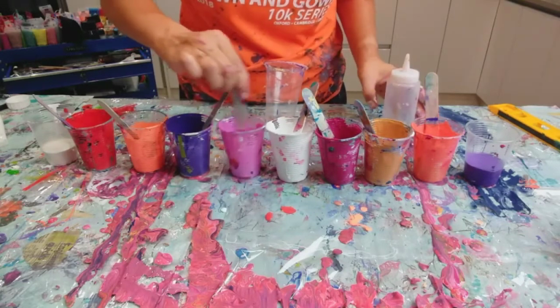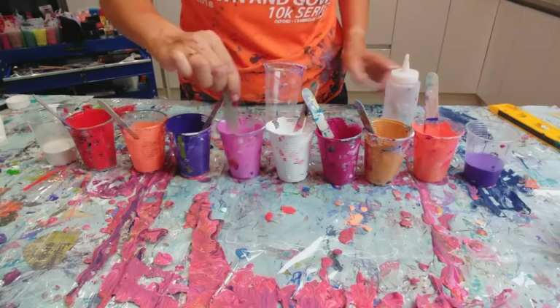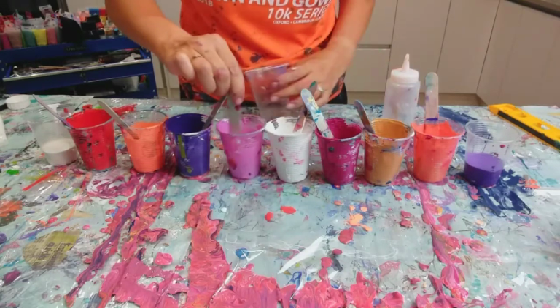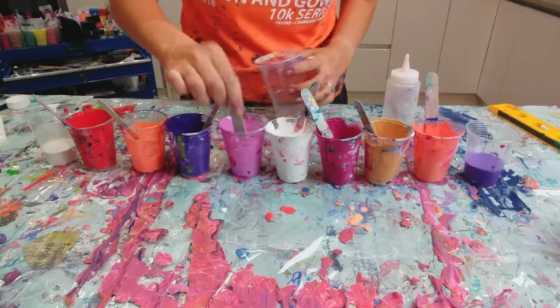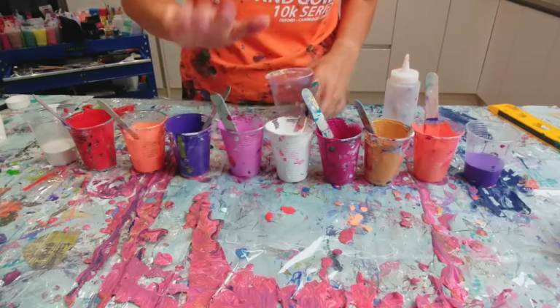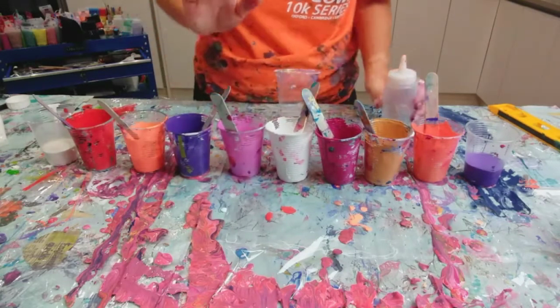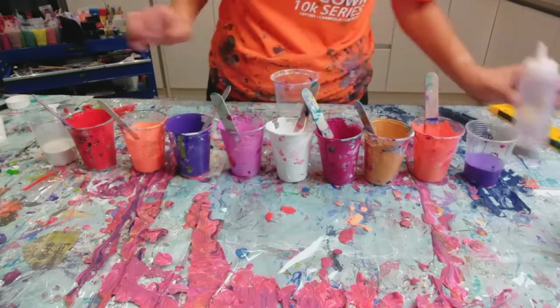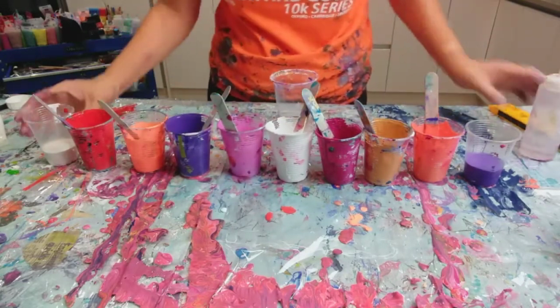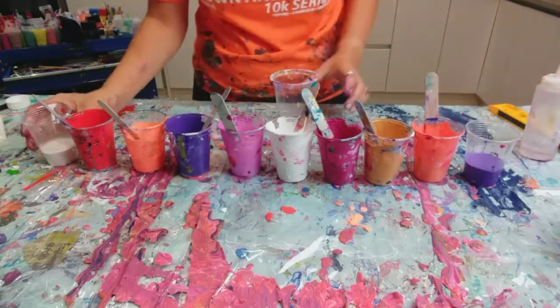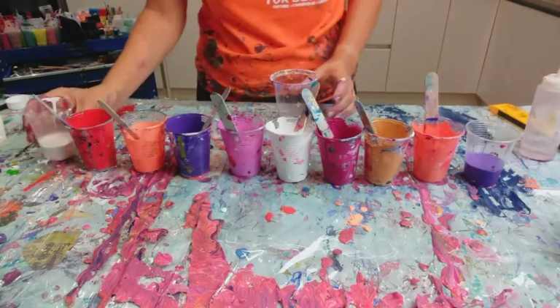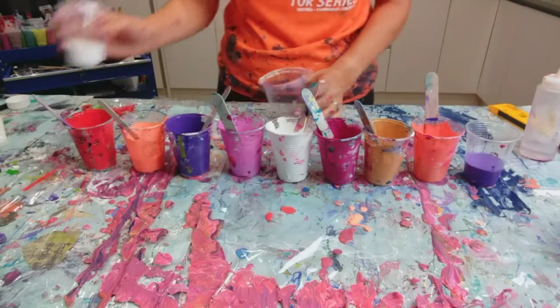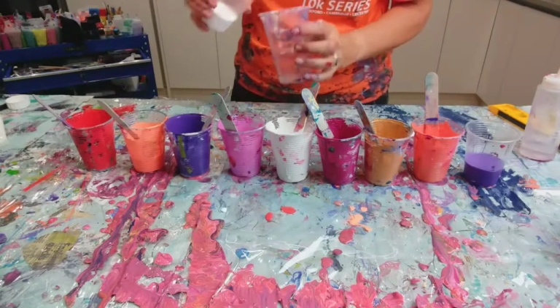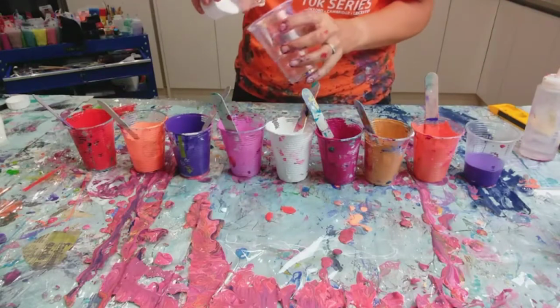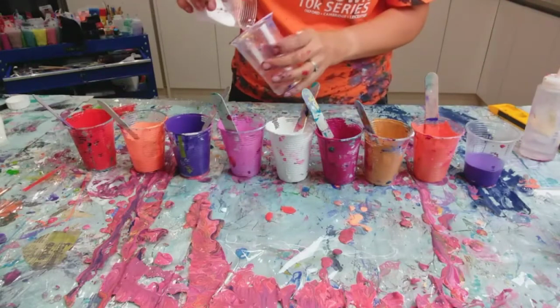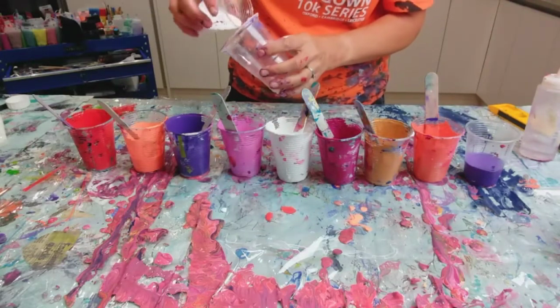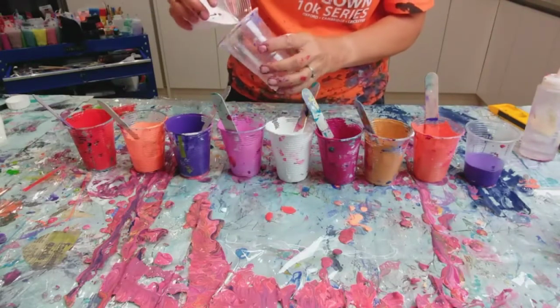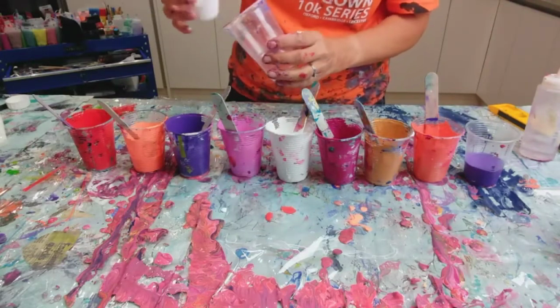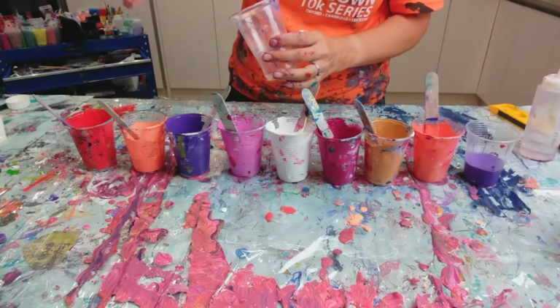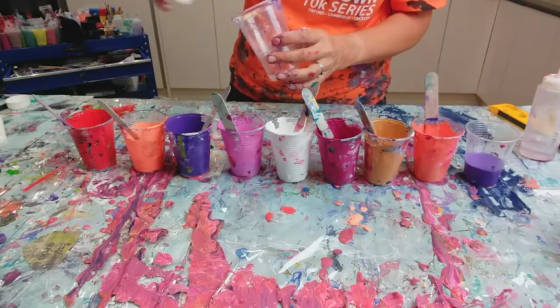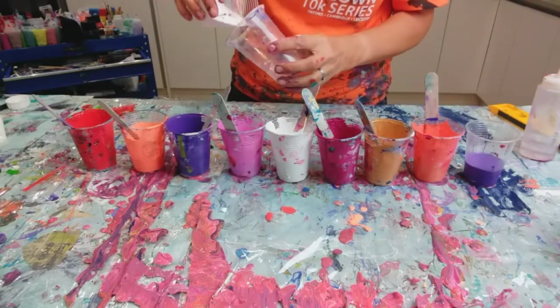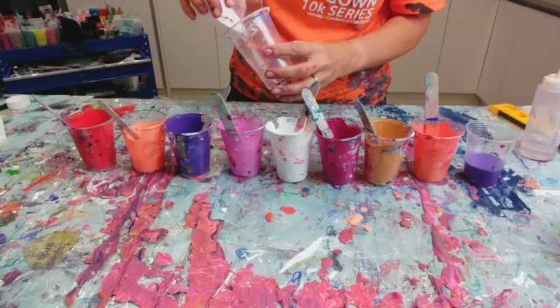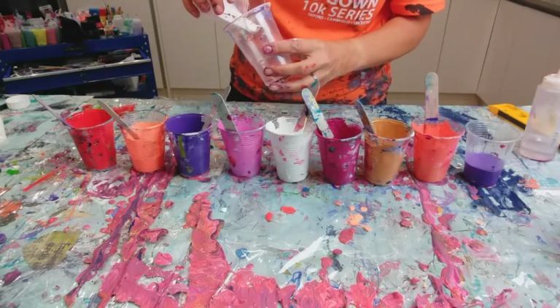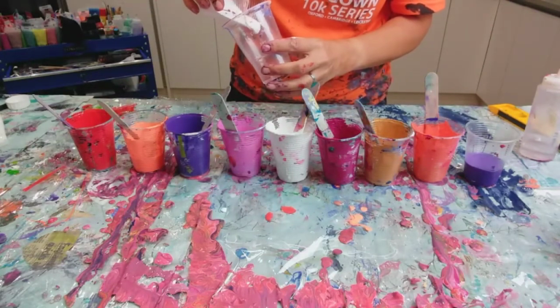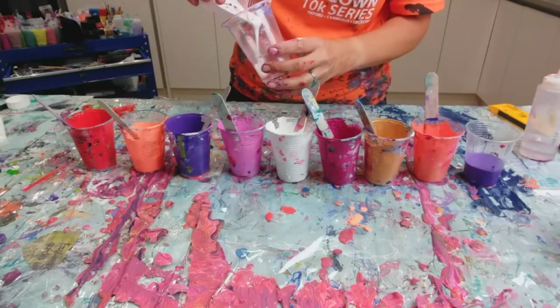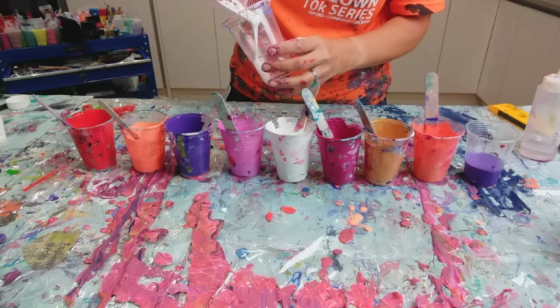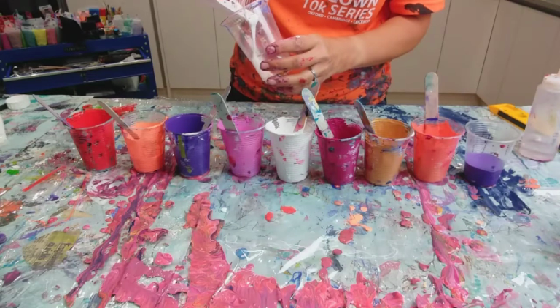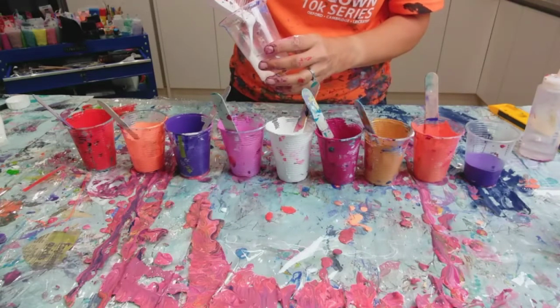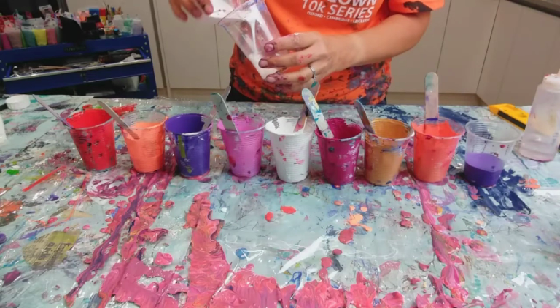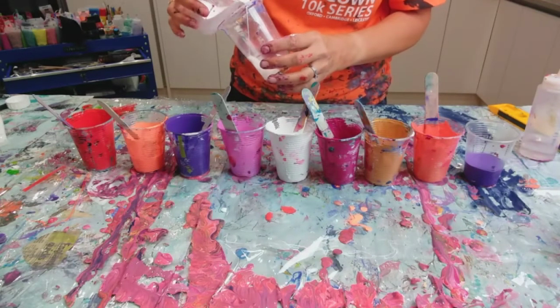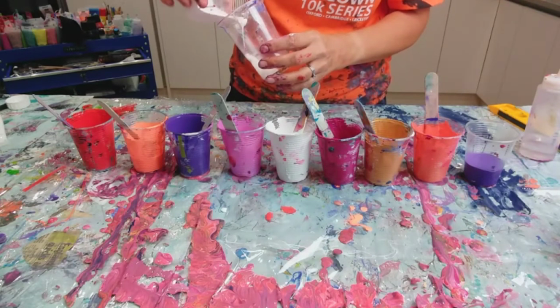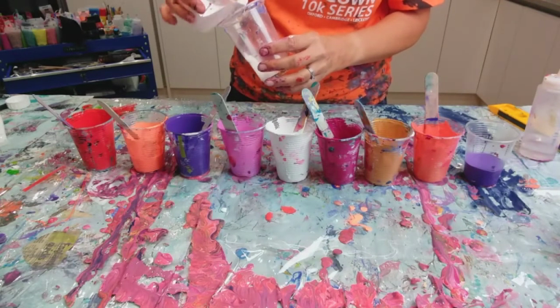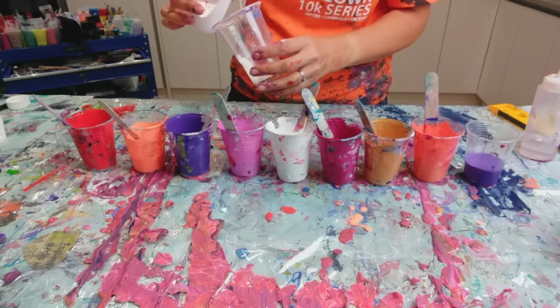Right, I'm done. No more watering down. Let's go for it. I'm going to do two layers of paint, so I'm going to aim to pour about half of what's in the cup each time.